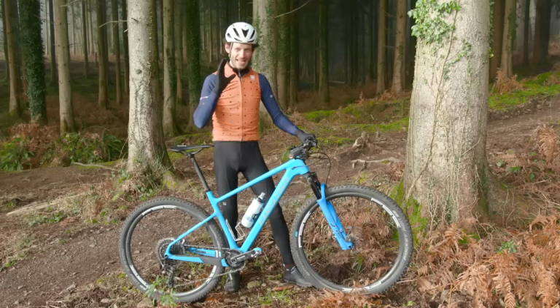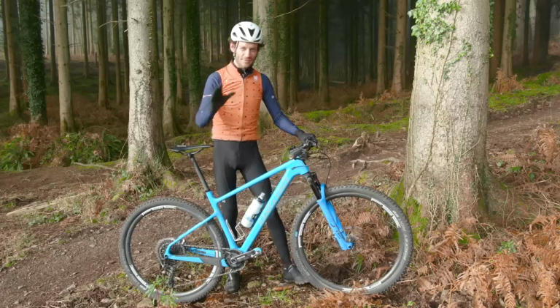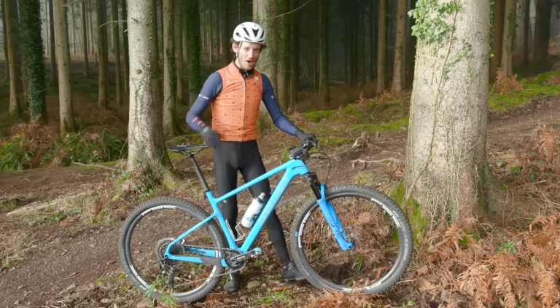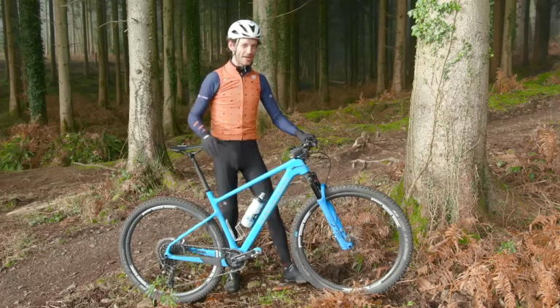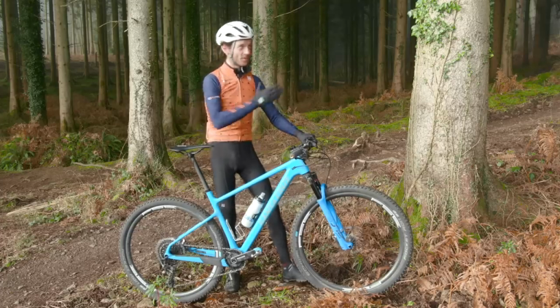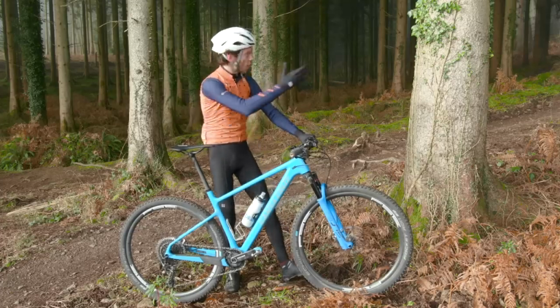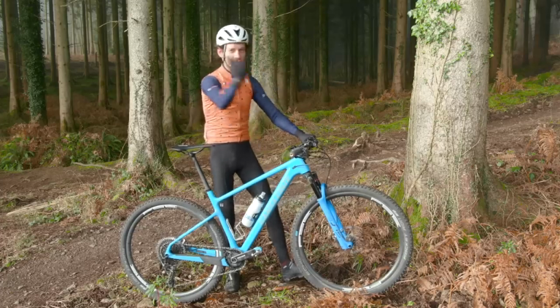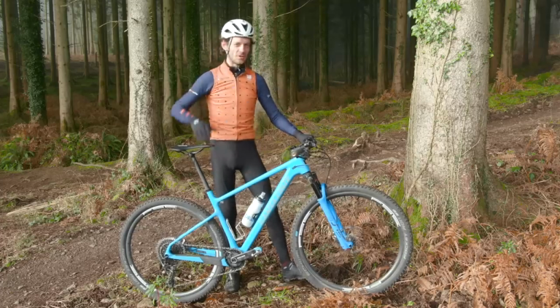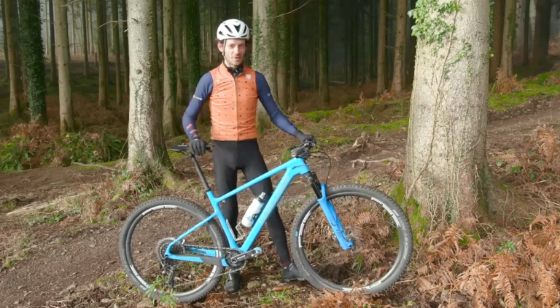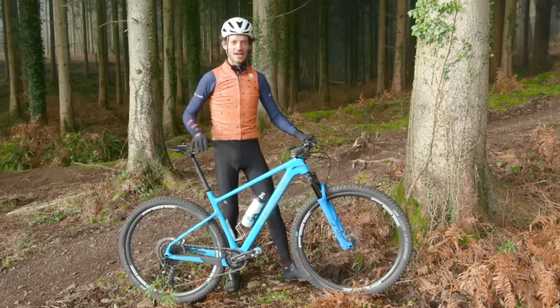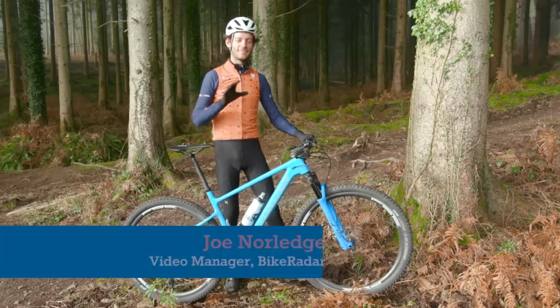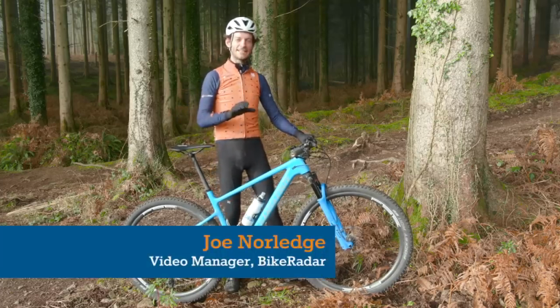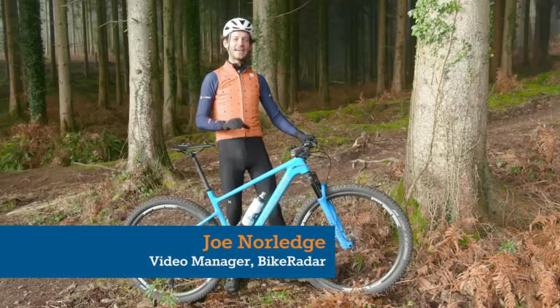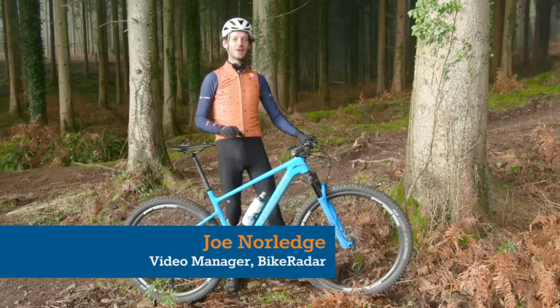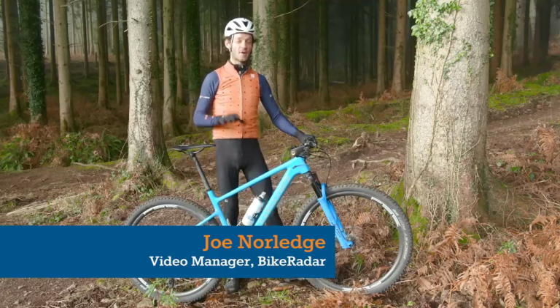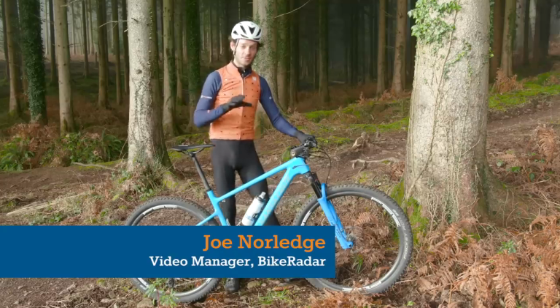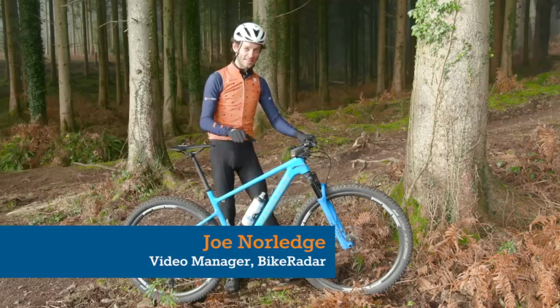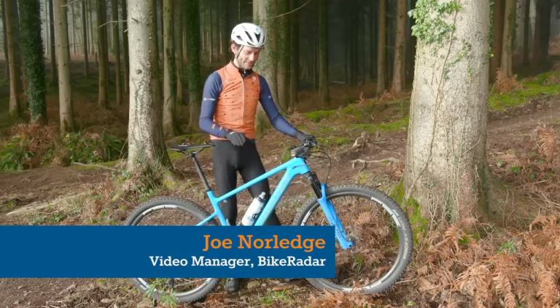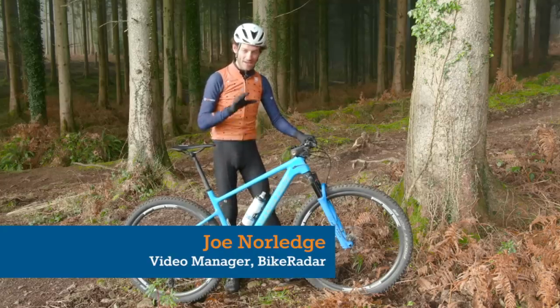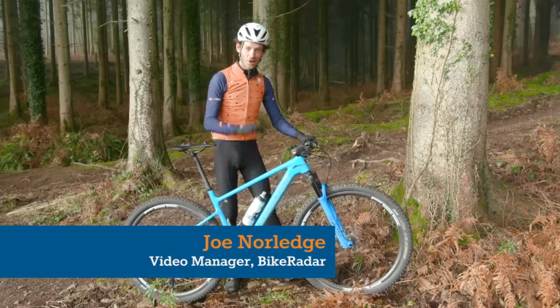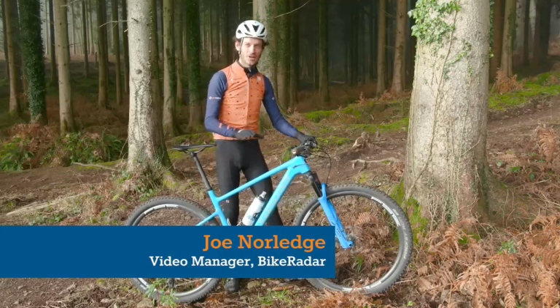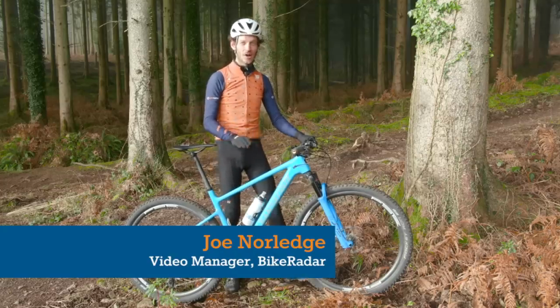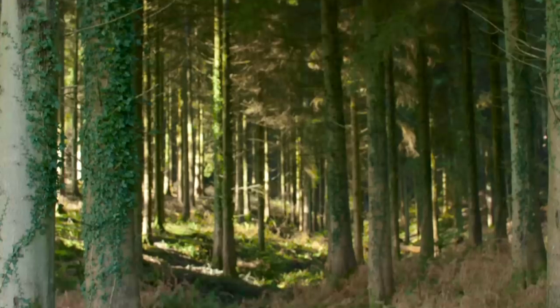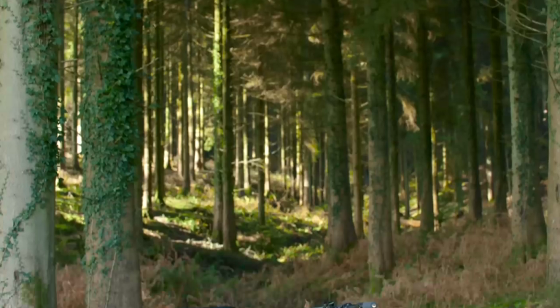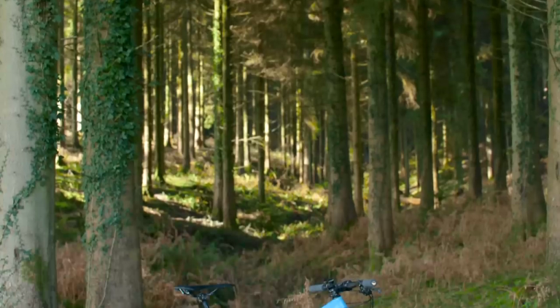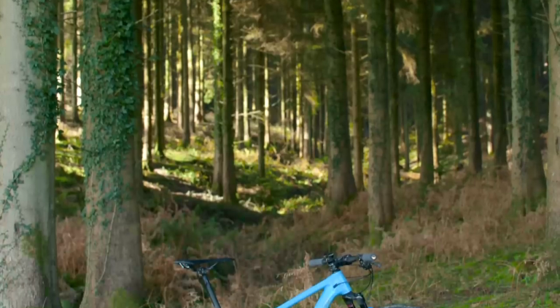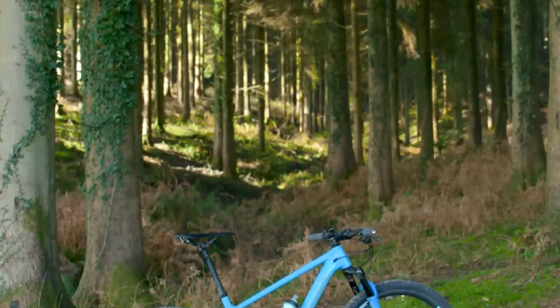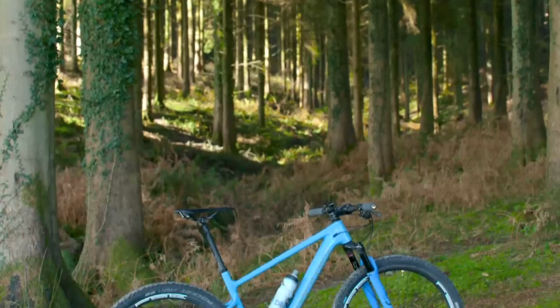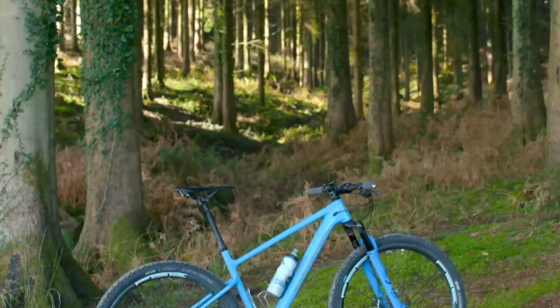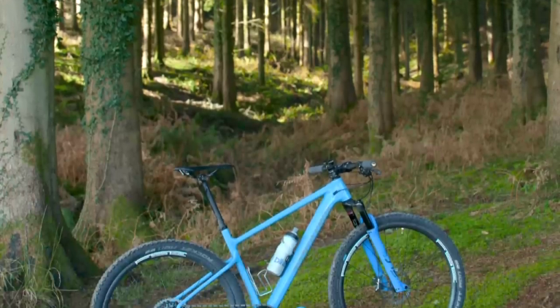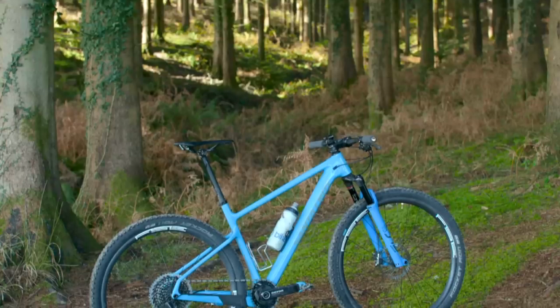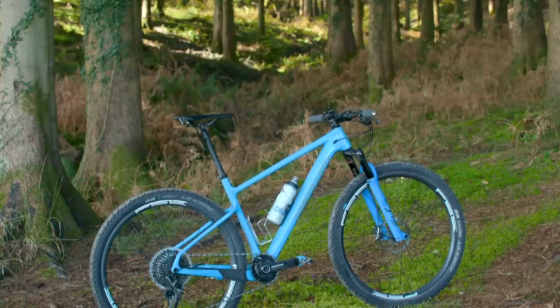Here we are in some very cold and spooky woods, and I'm here today to go over my 2020 long-term bike, this Santa Cruz Highball CC Hardtail.